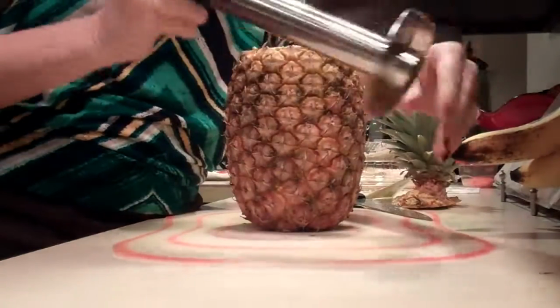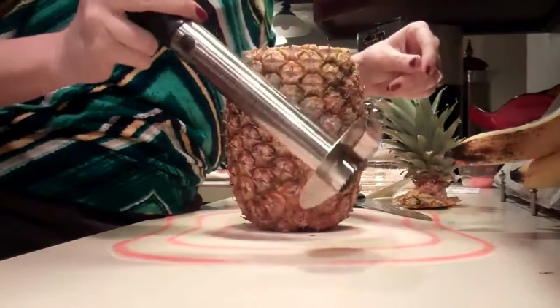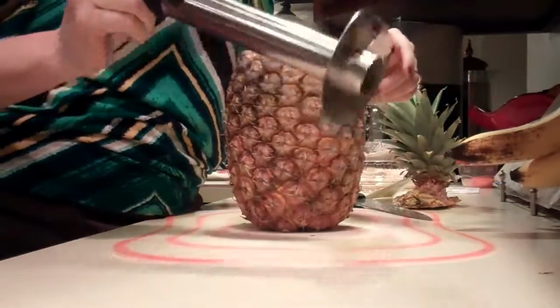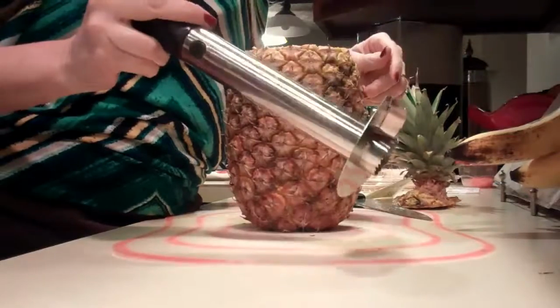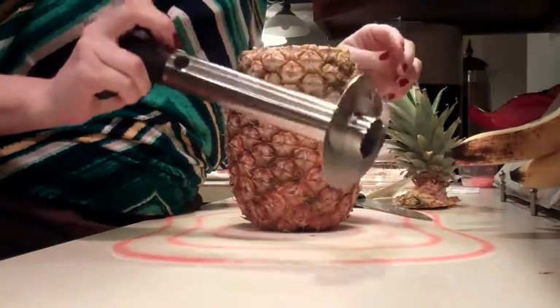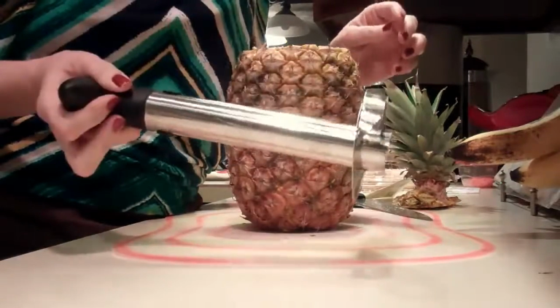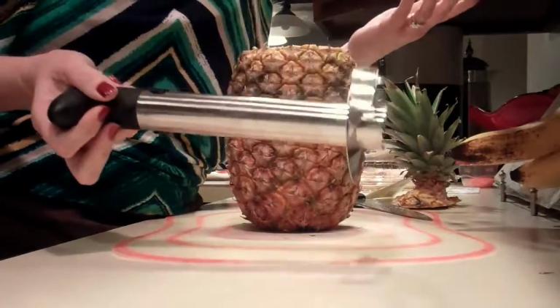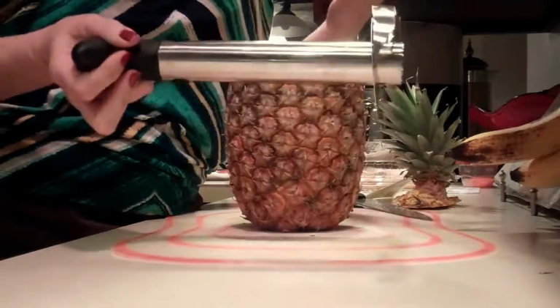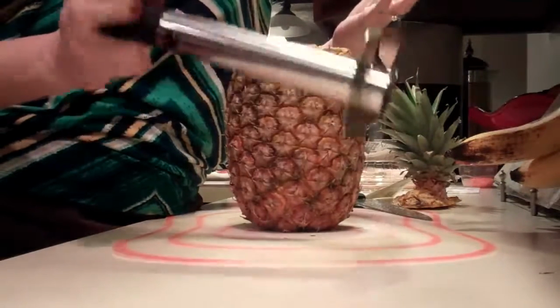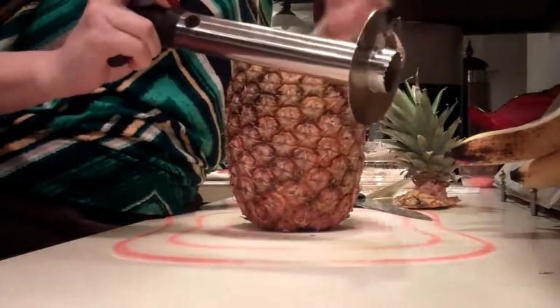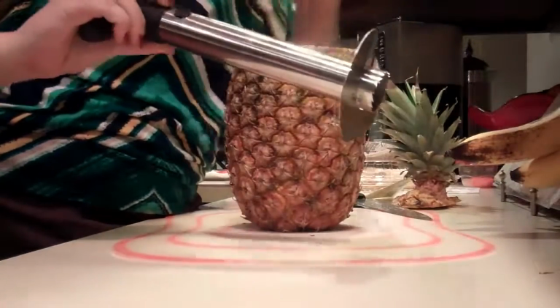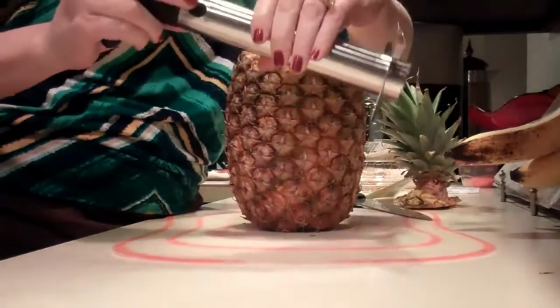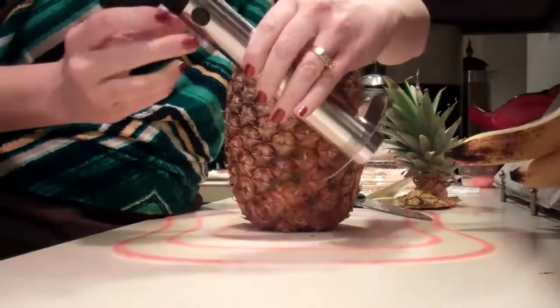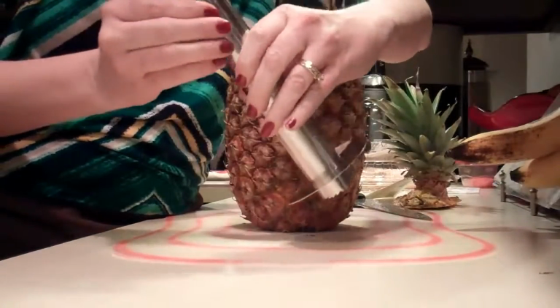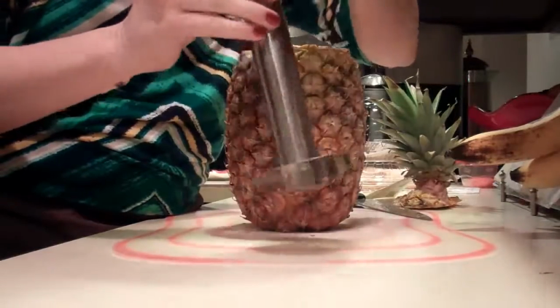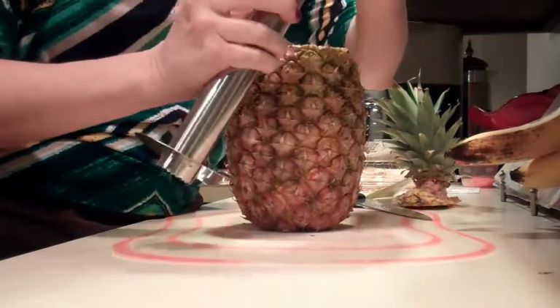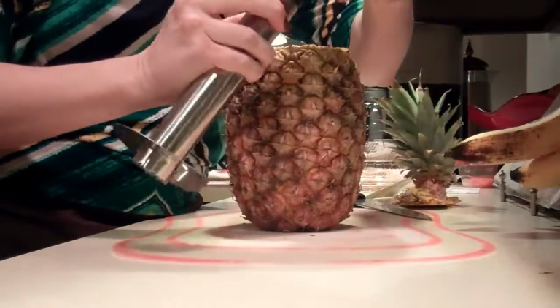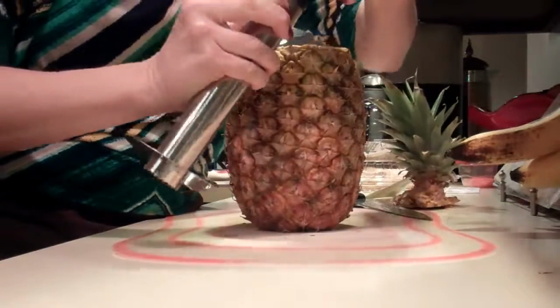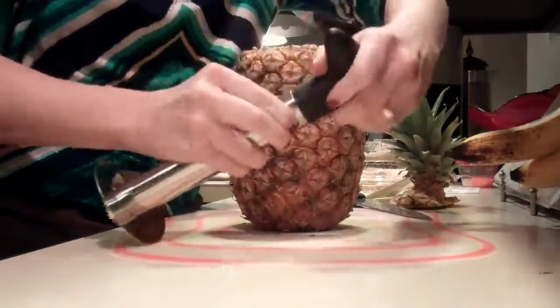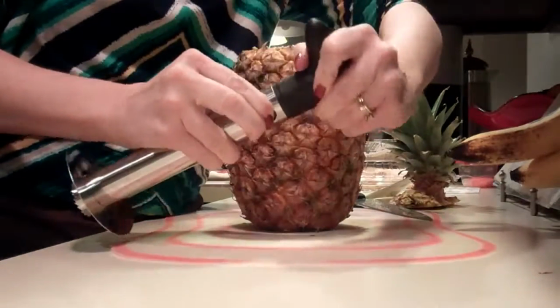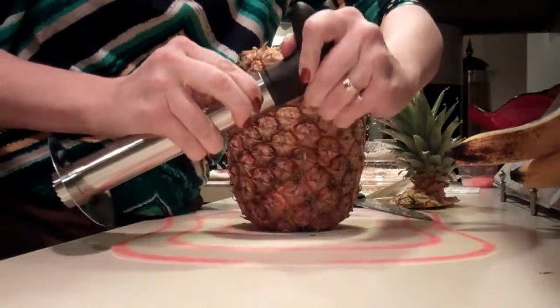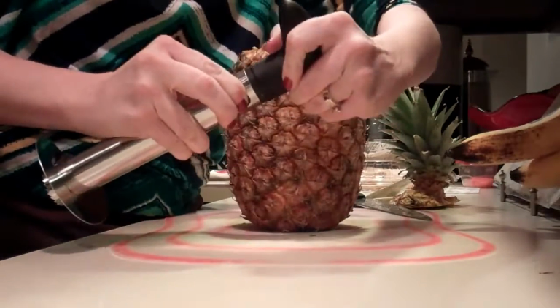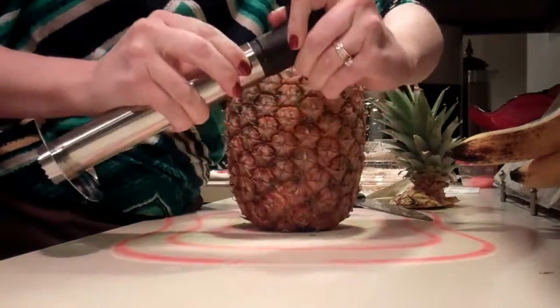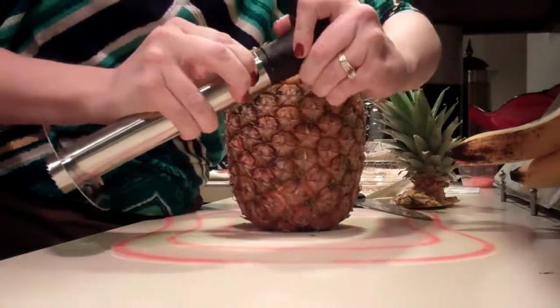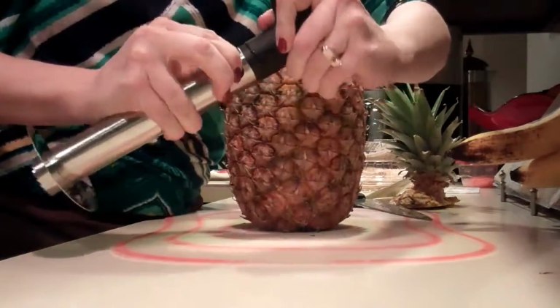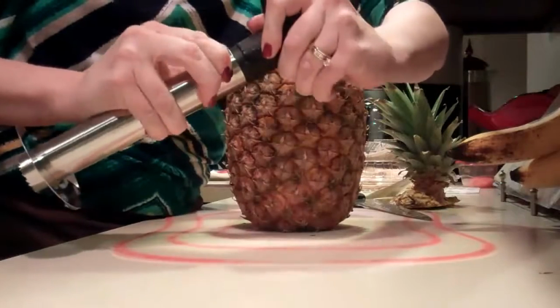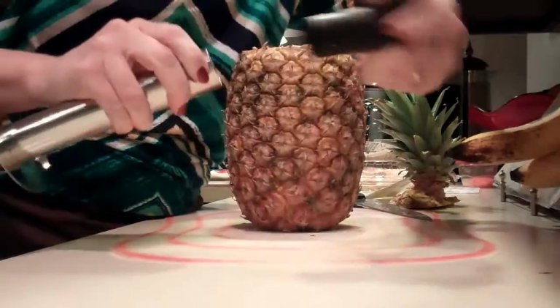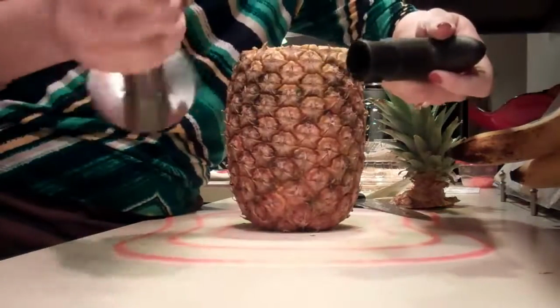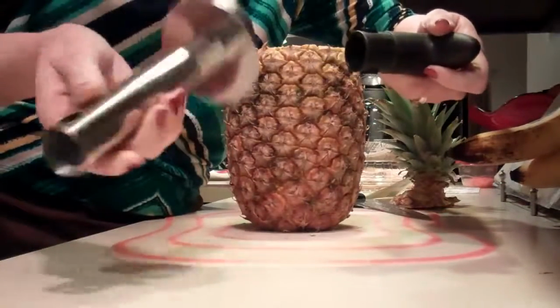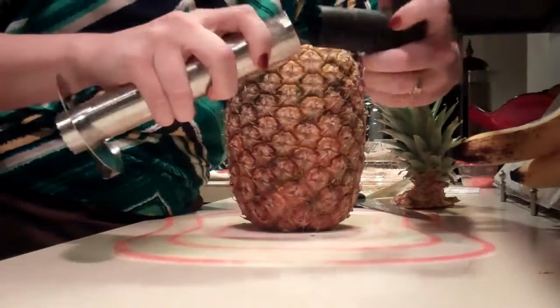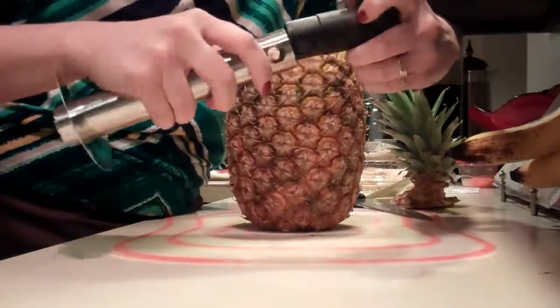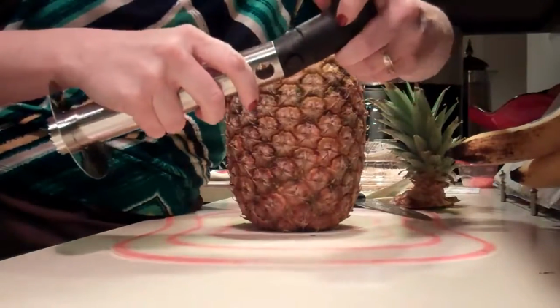This came from Hong Kong but I don't really care because it cost me like four bucks on Amazon, and it is the best thing ever. It comes apart real super easily — just like that — and you can put it in the dishwasher.